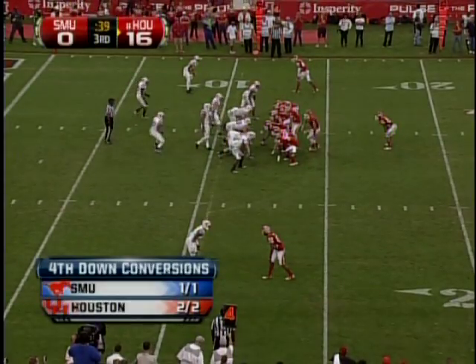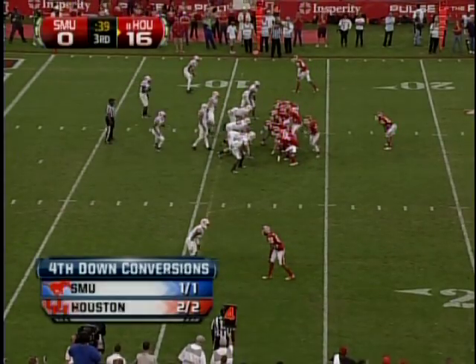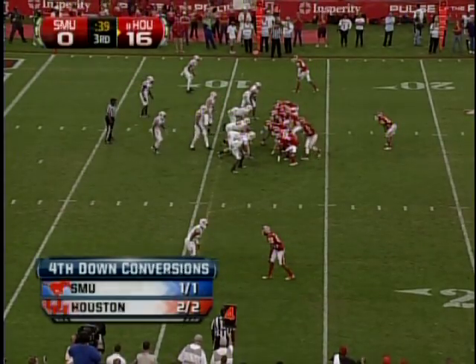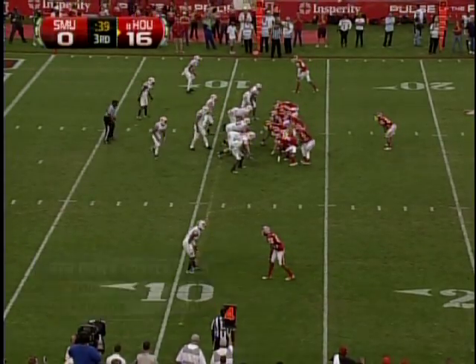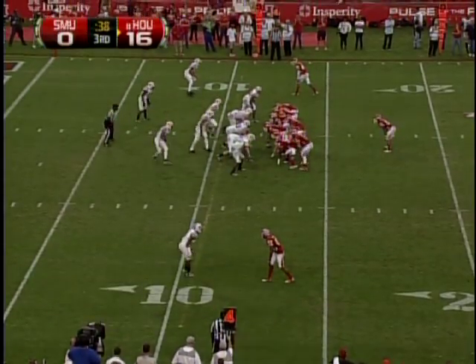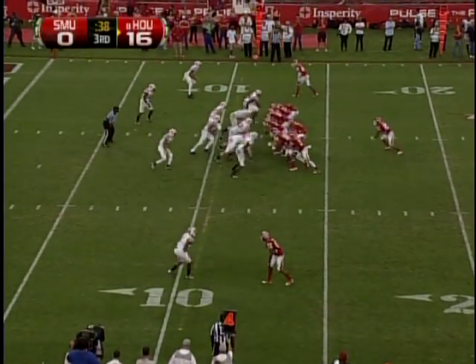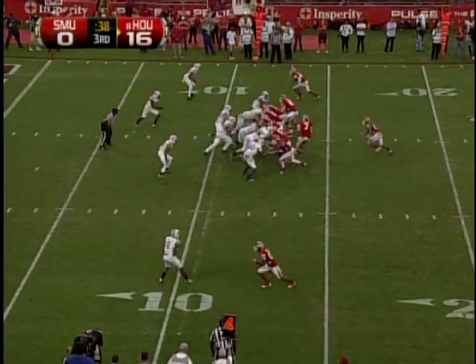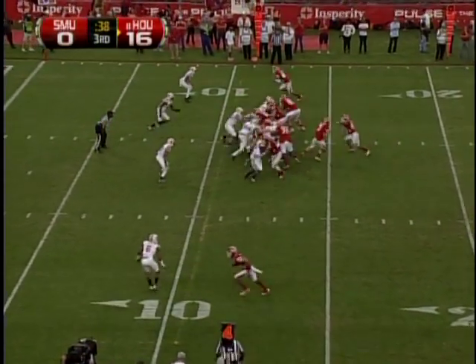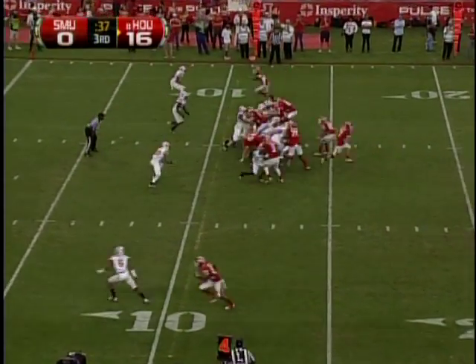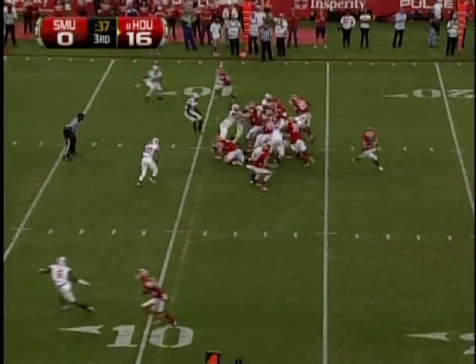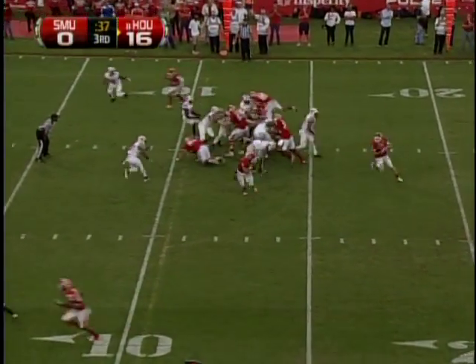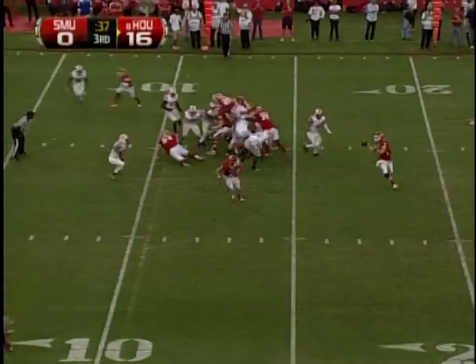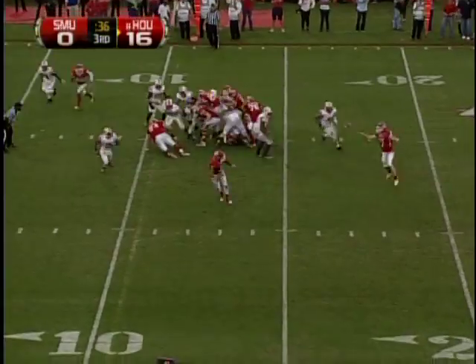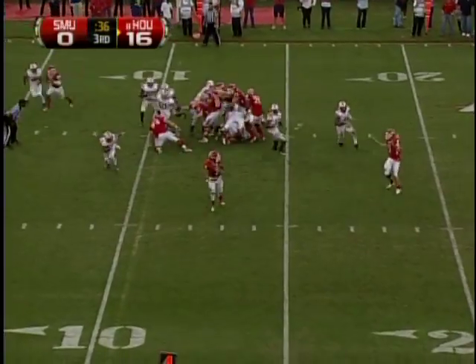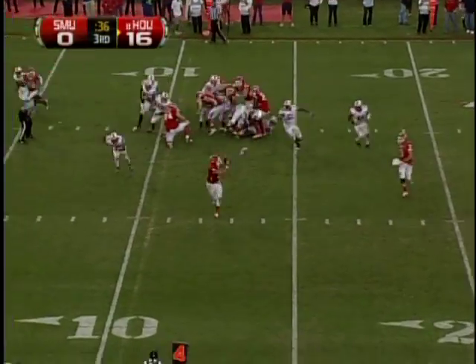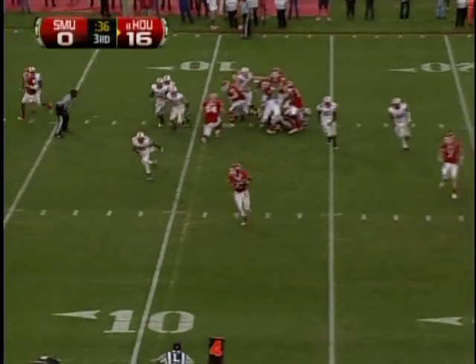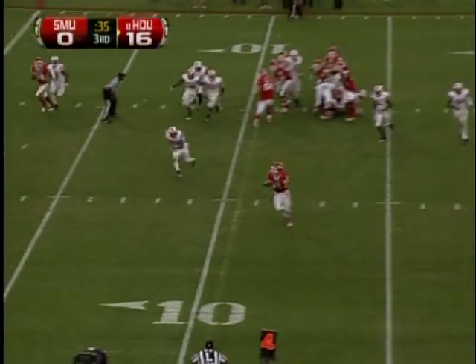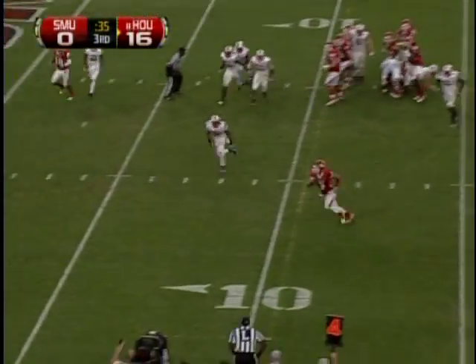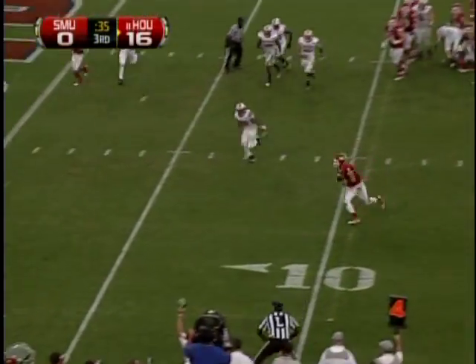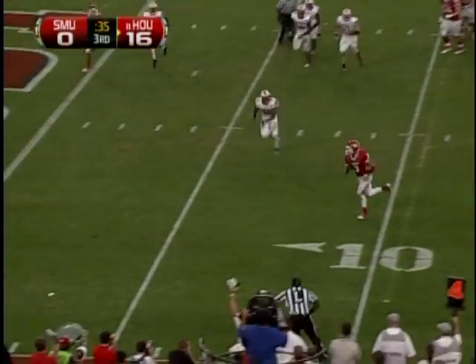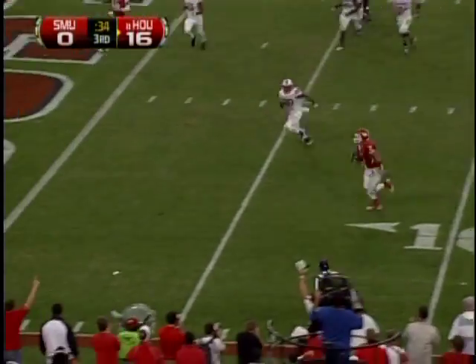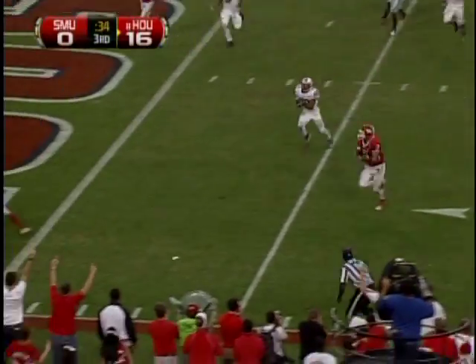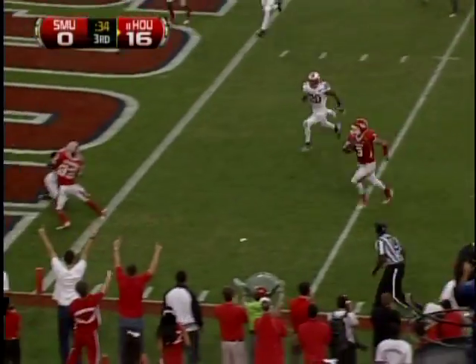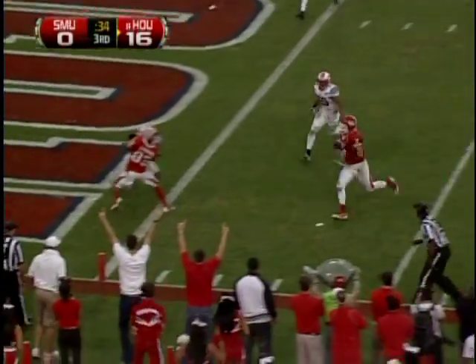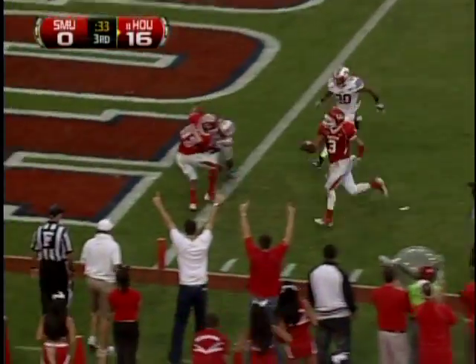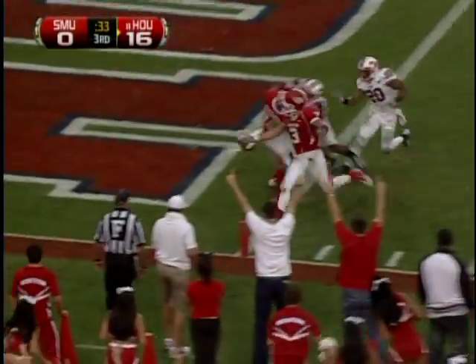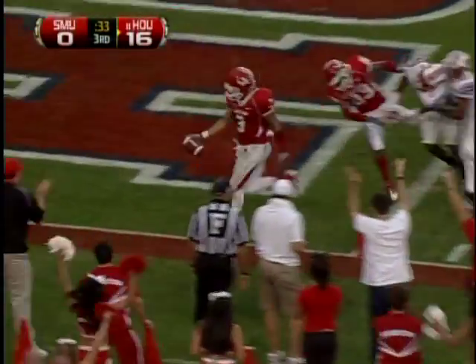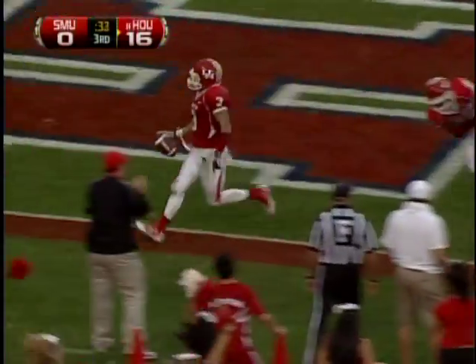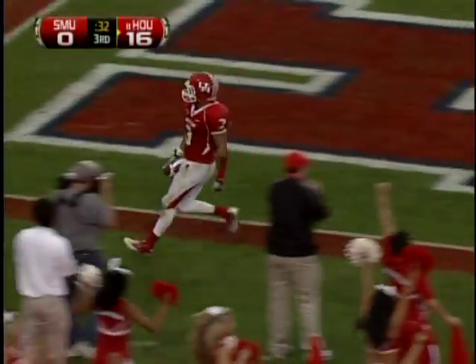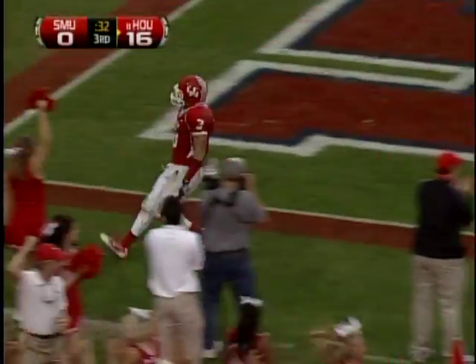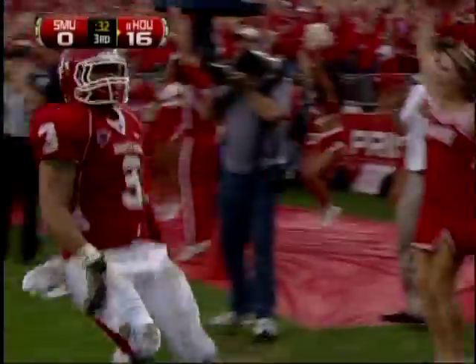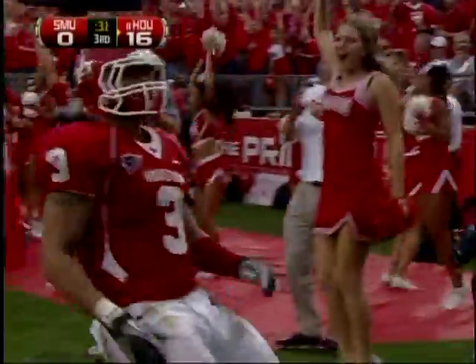Strong formation, Johnson starts in motion, keep him left! Give it to Hayes — oh no, fake! On the outside, Justin Johnson will walk in for the score!